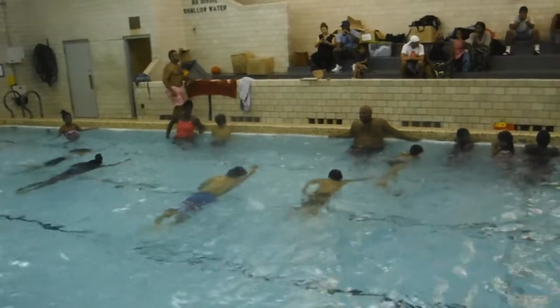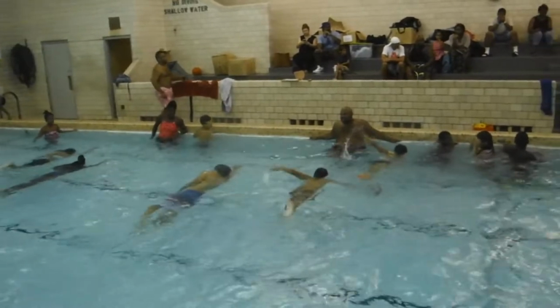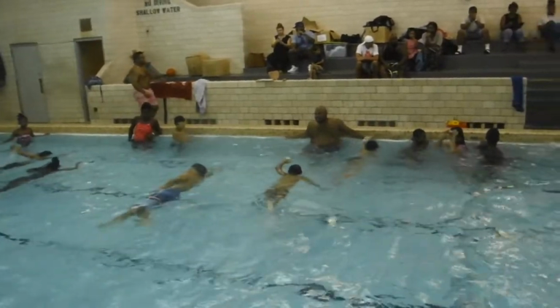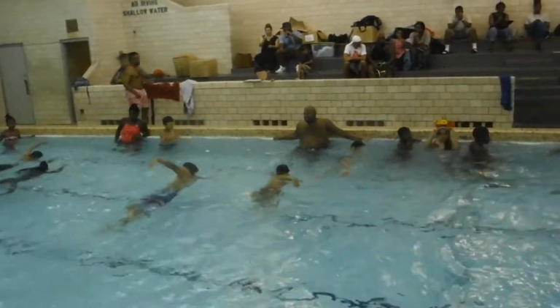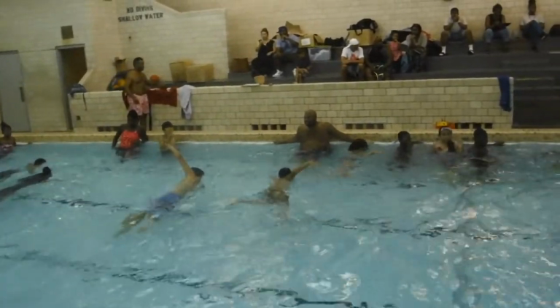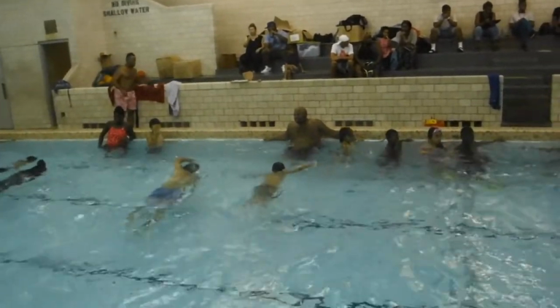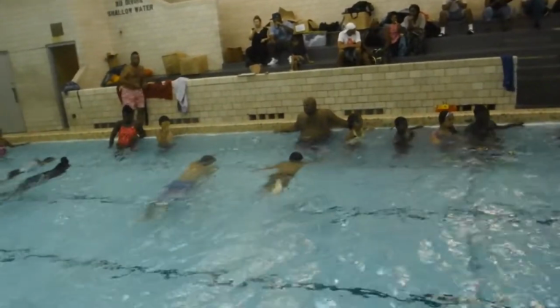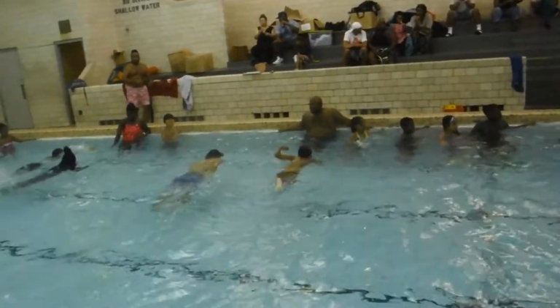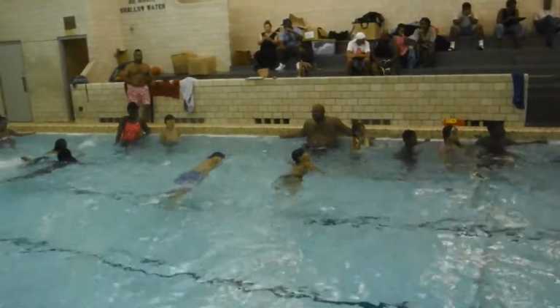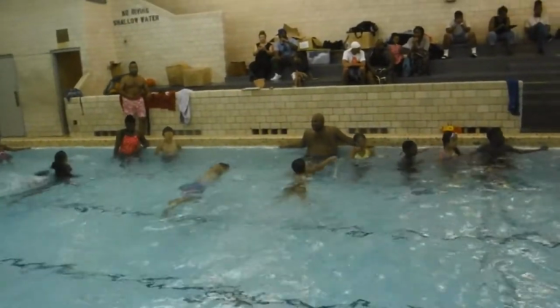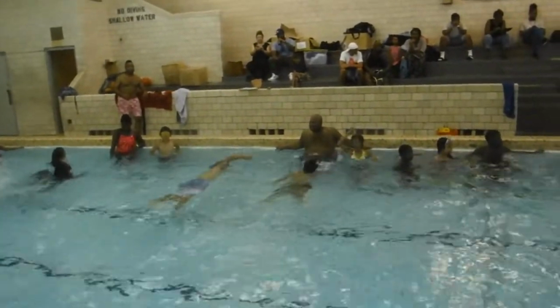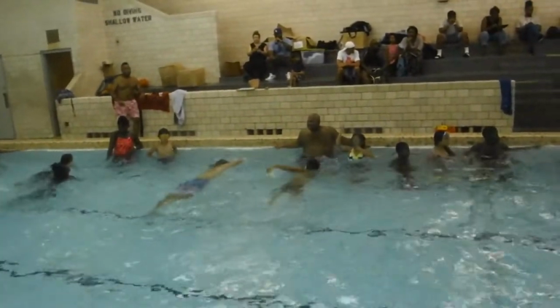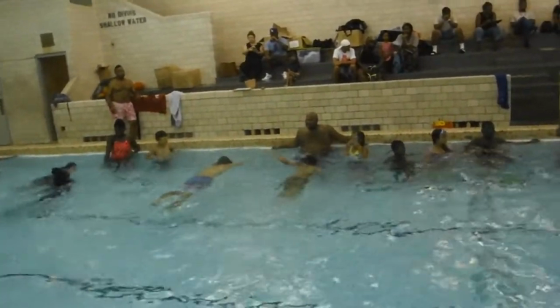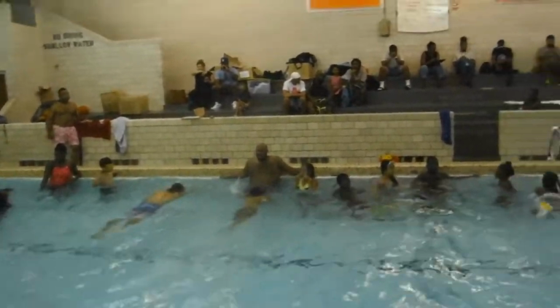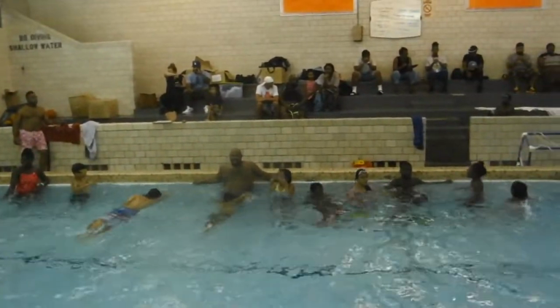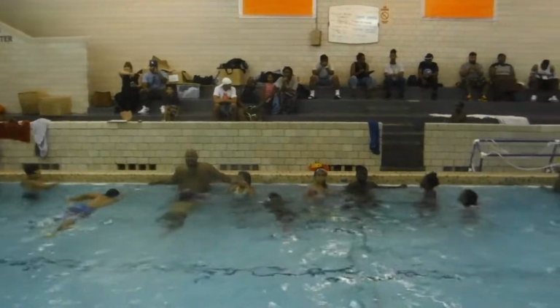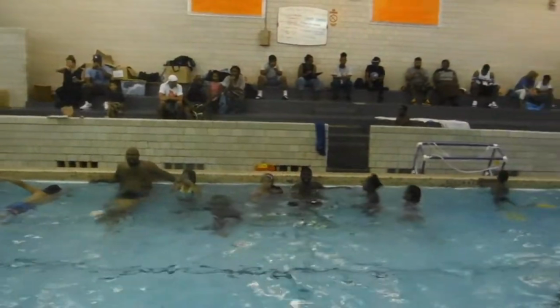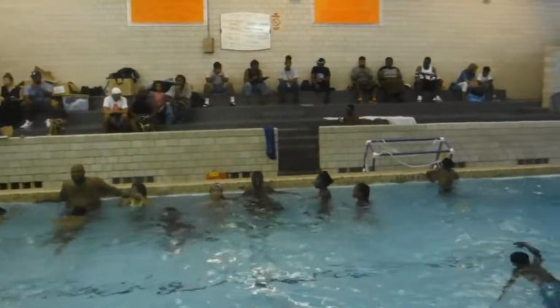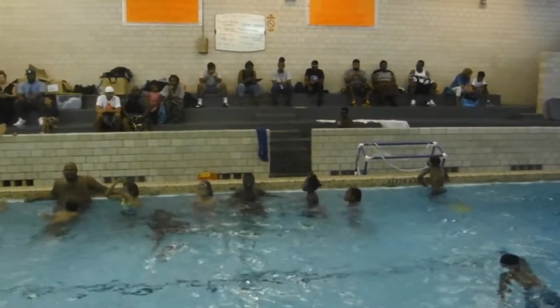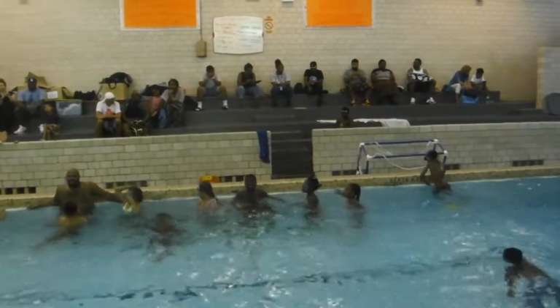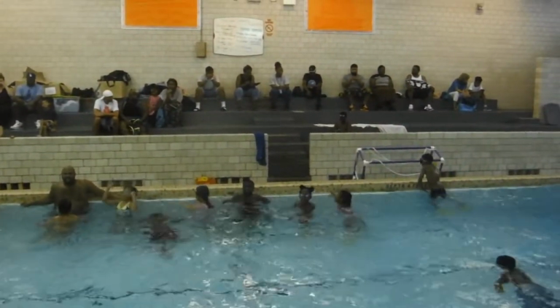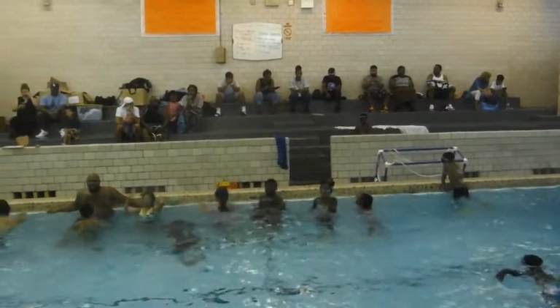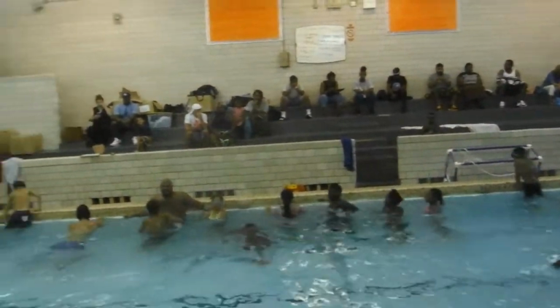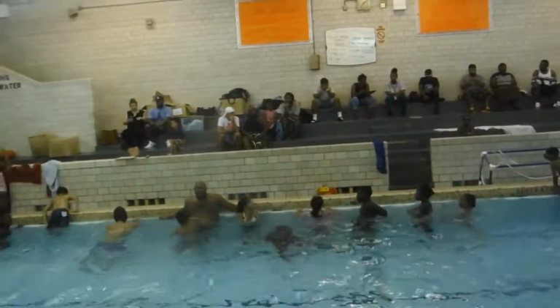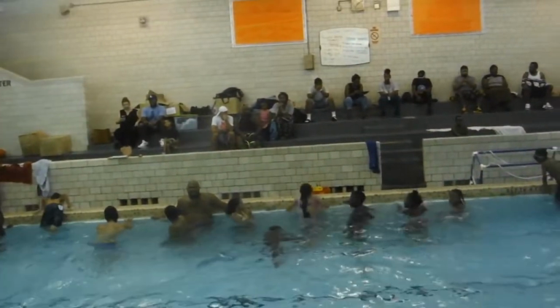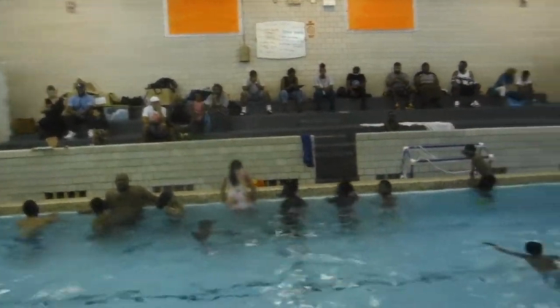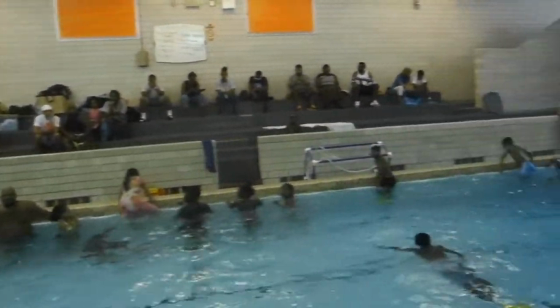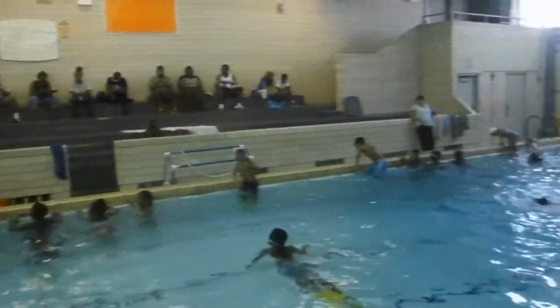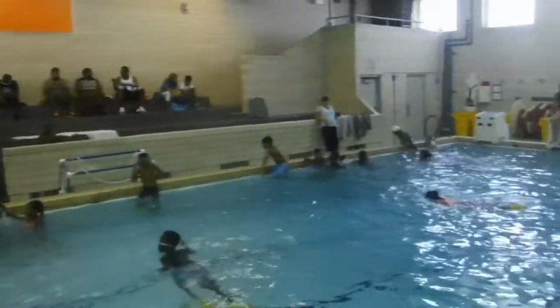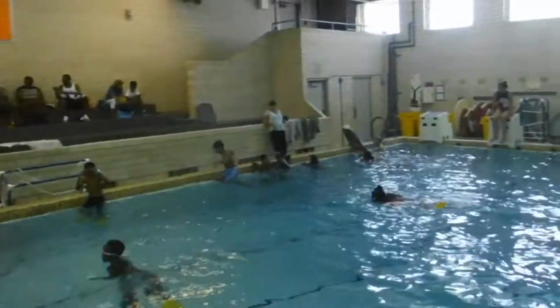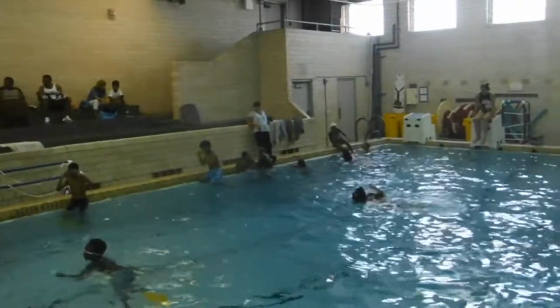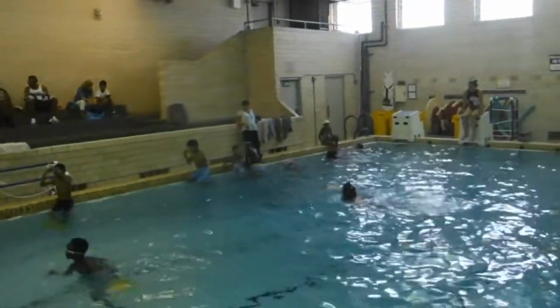Abraham, go get a kickboard. Let's get event number one in. All right, everybody pull out. Event number one: kickboard, 100 yards. Good job, guys.